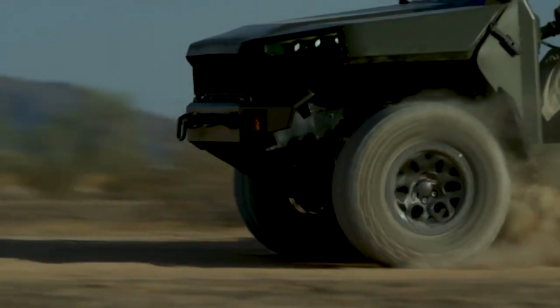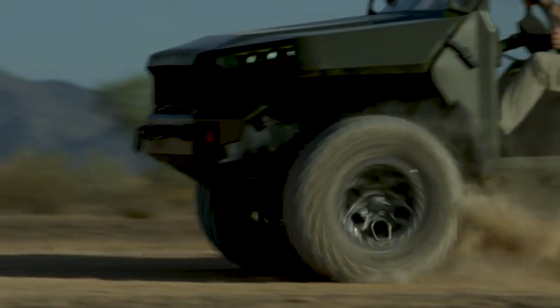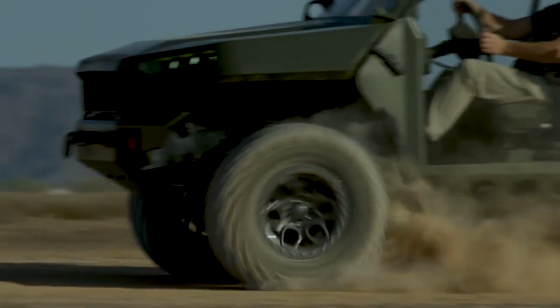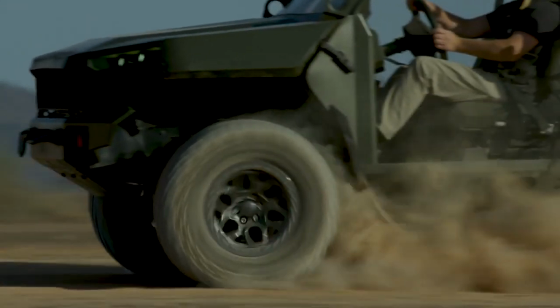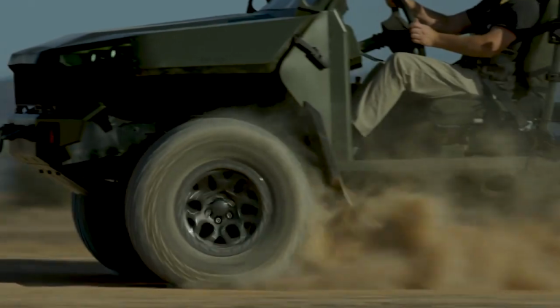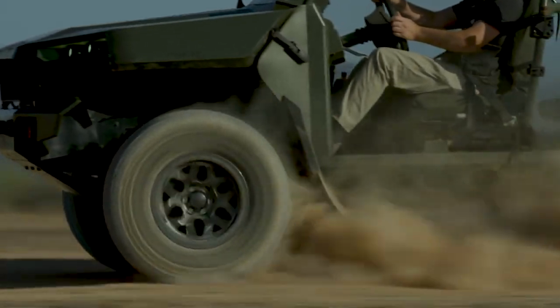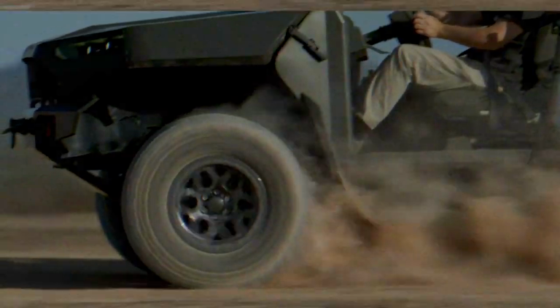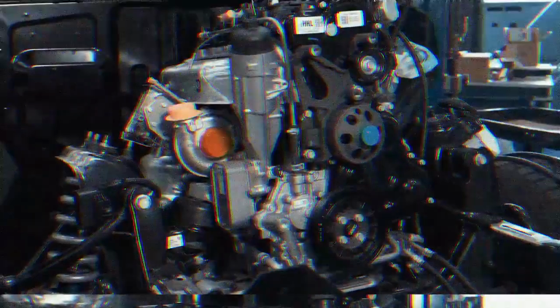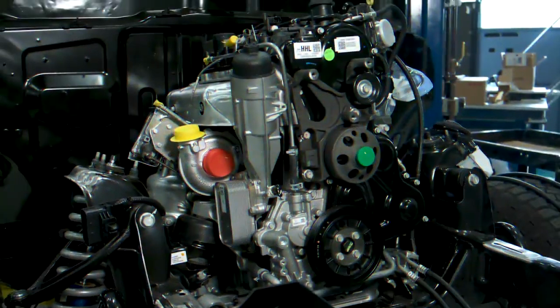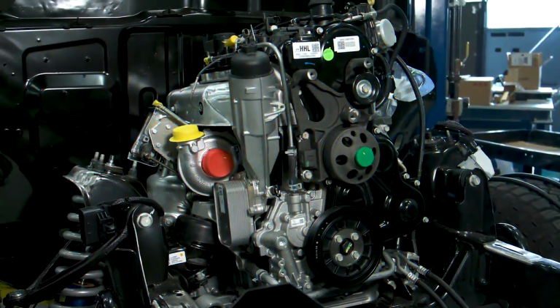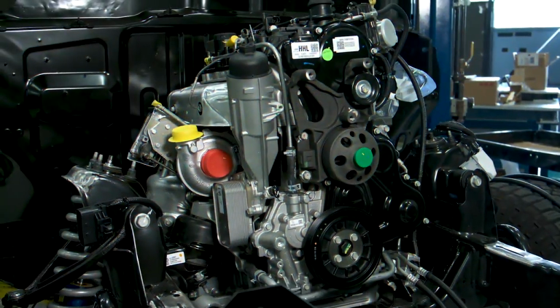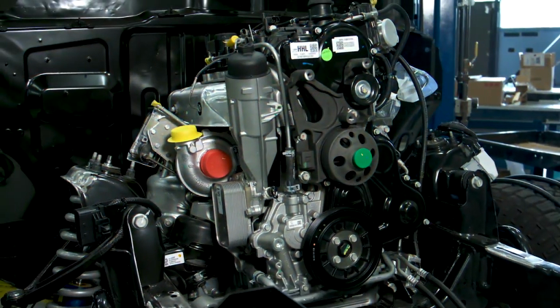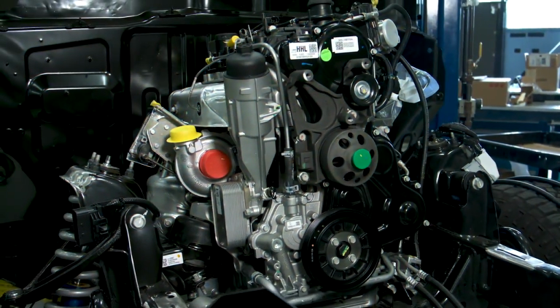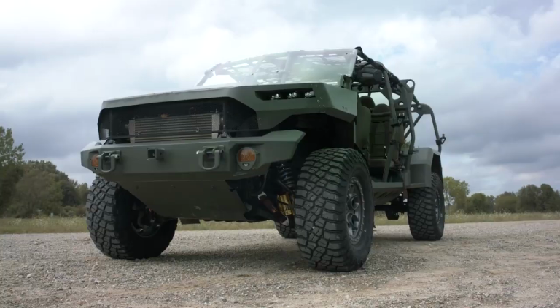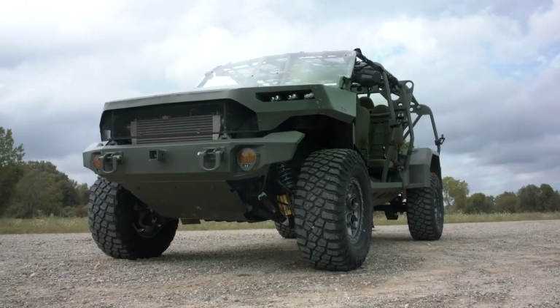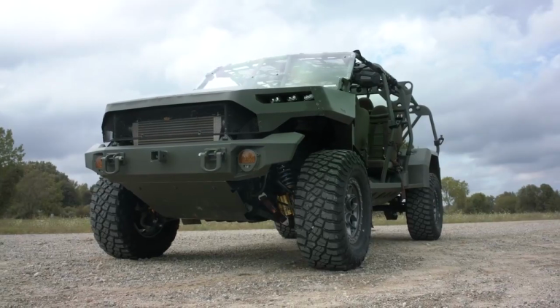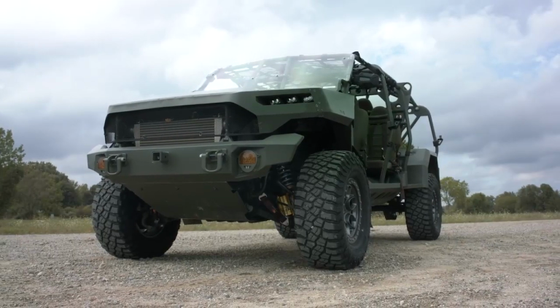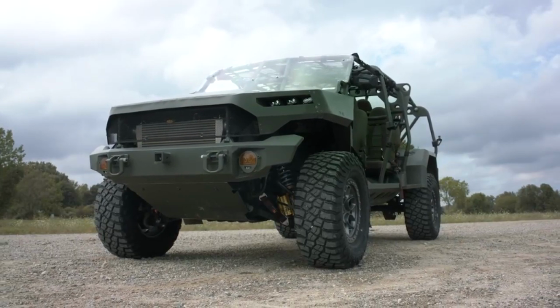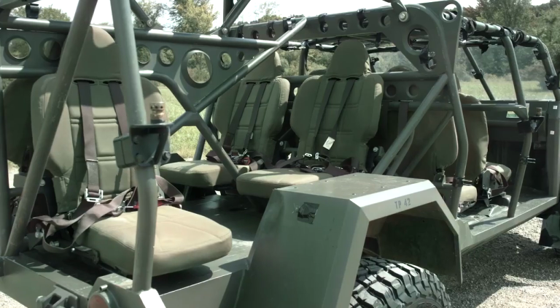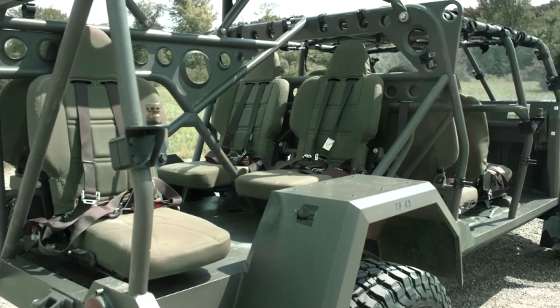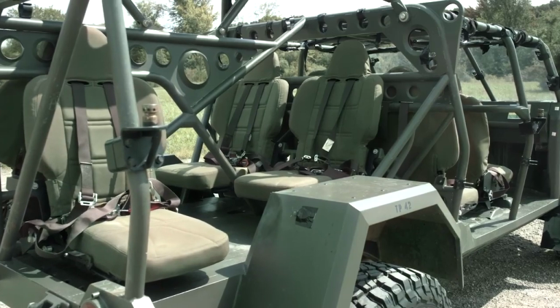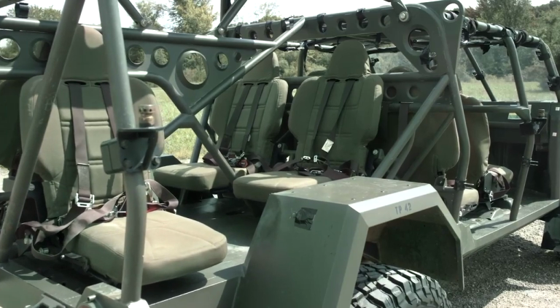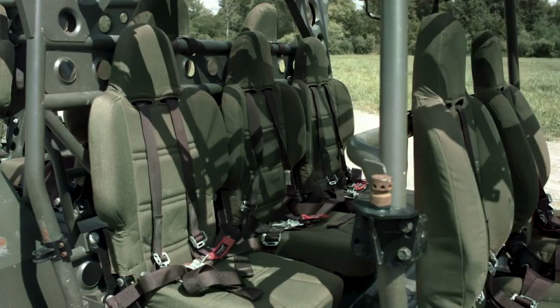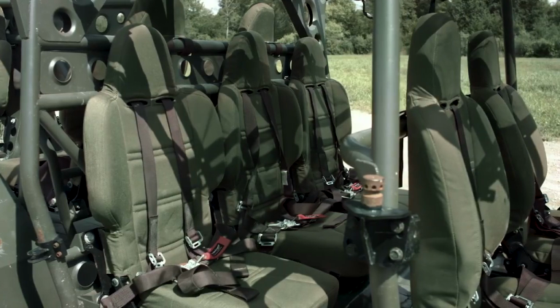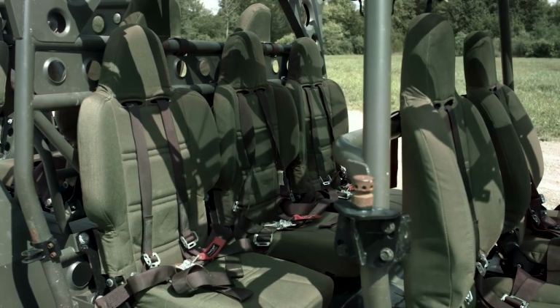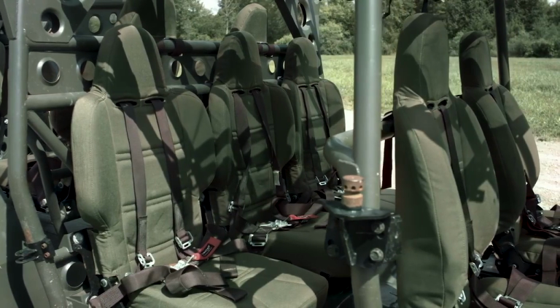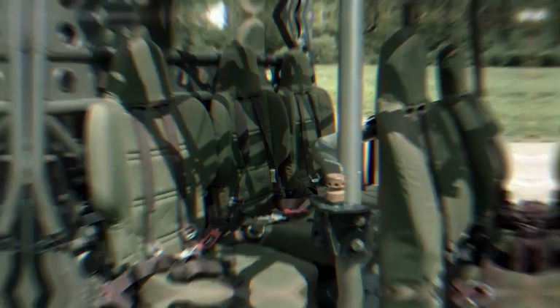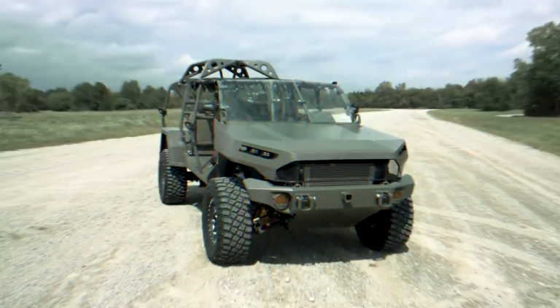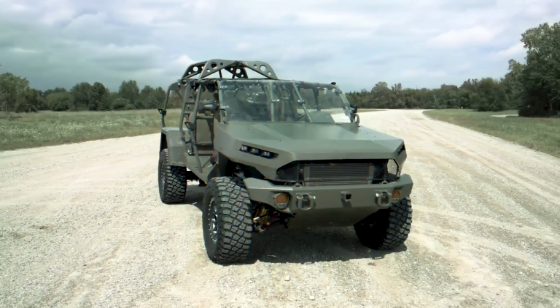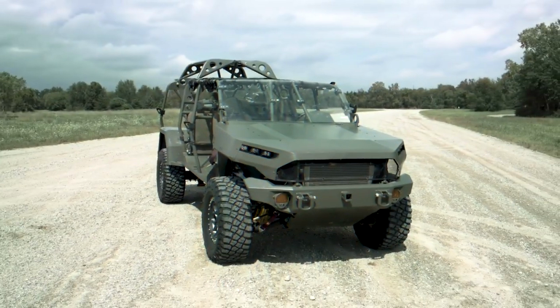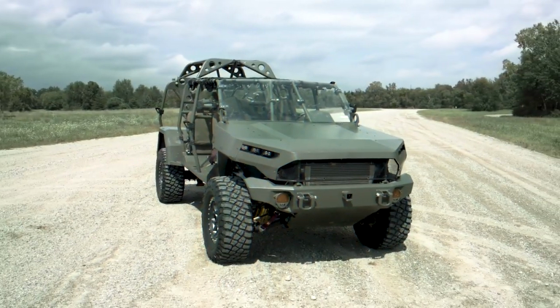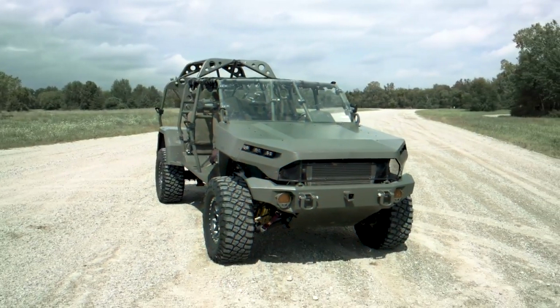The ISV takes that with the 2.8 liter diesel which factories 186 horsepower. We then put a steel body on it that holds nine passengers and gives the protection that we need to get the troops in and out of battle.